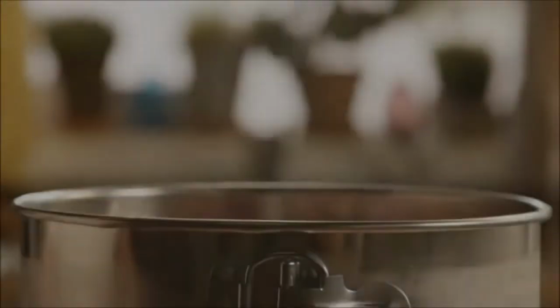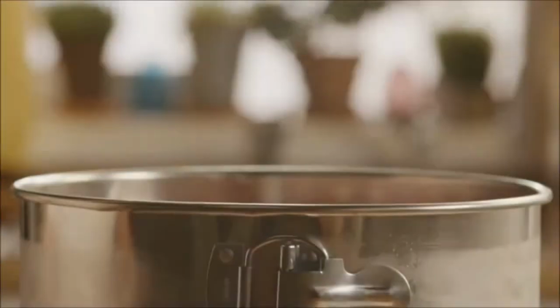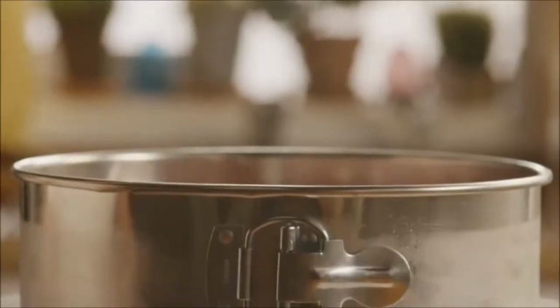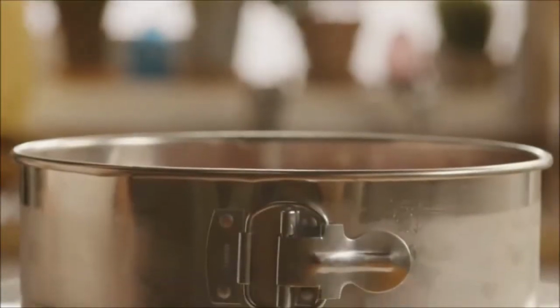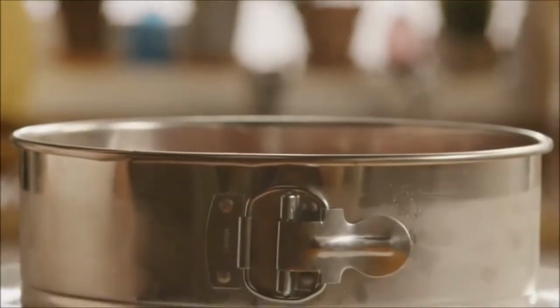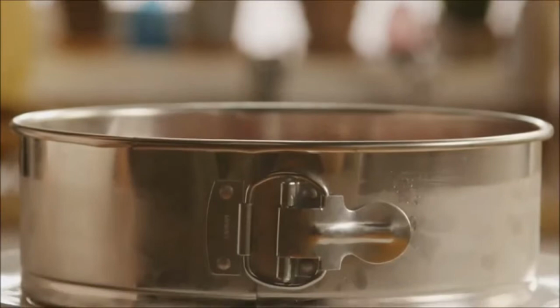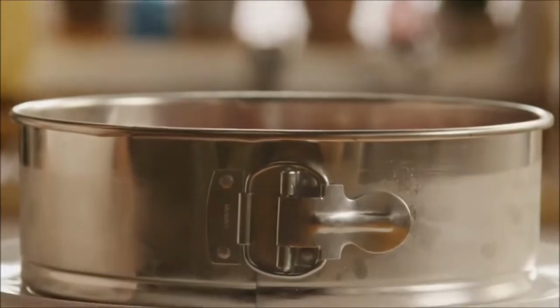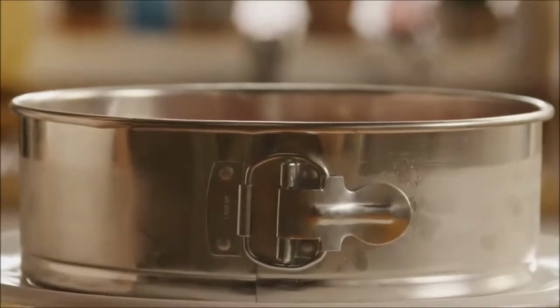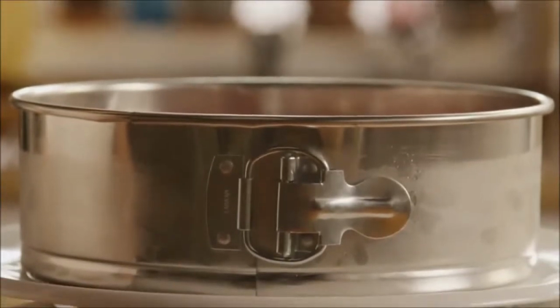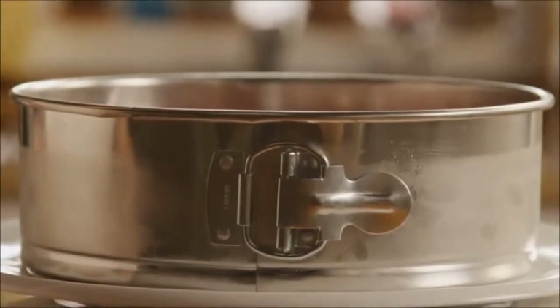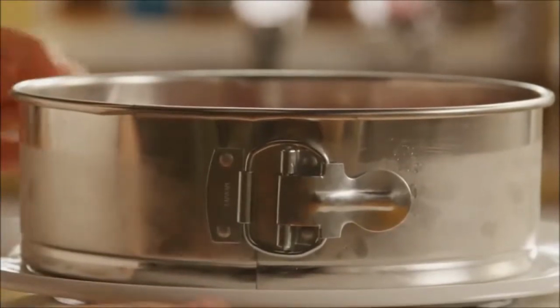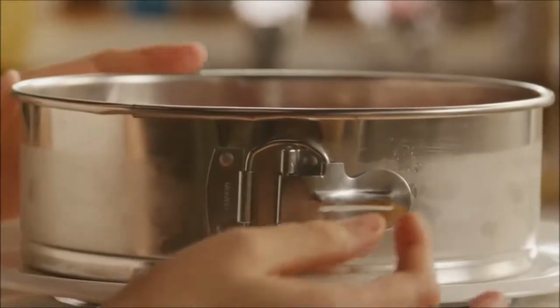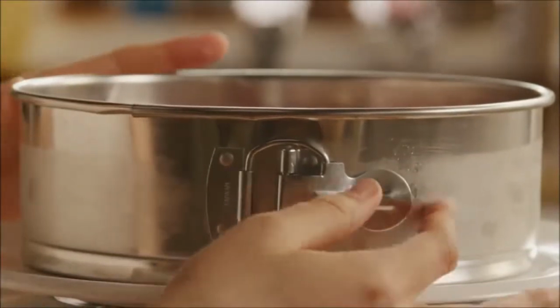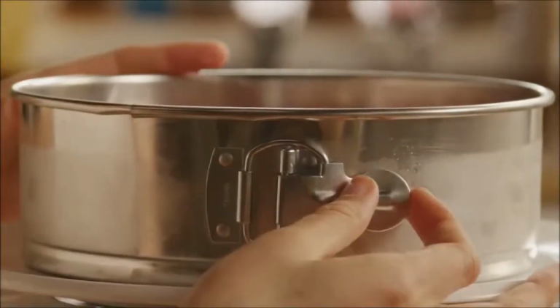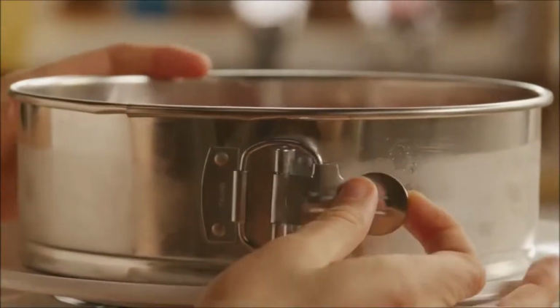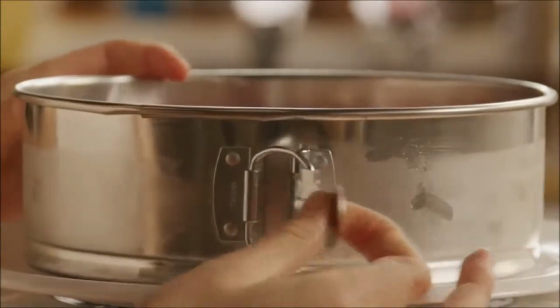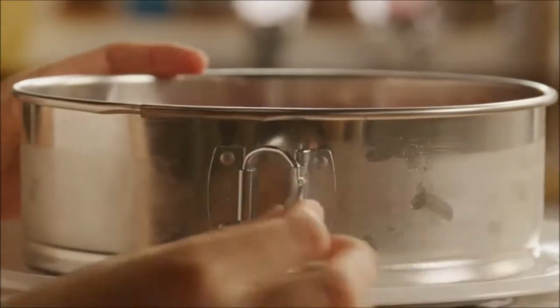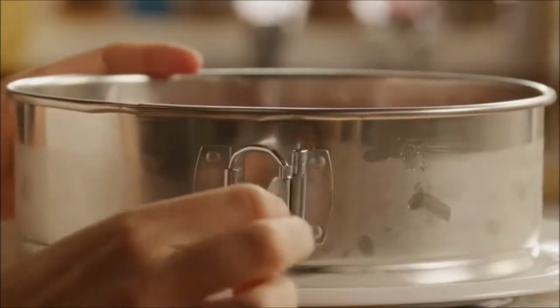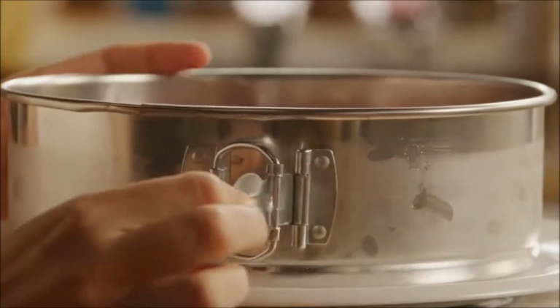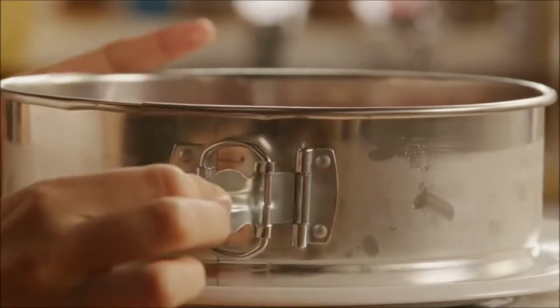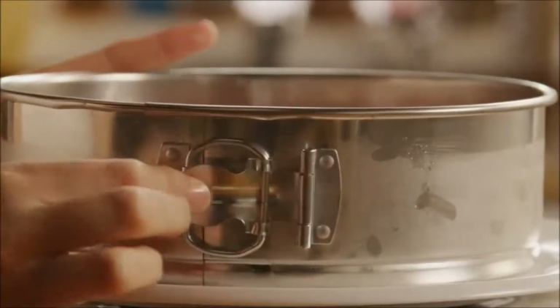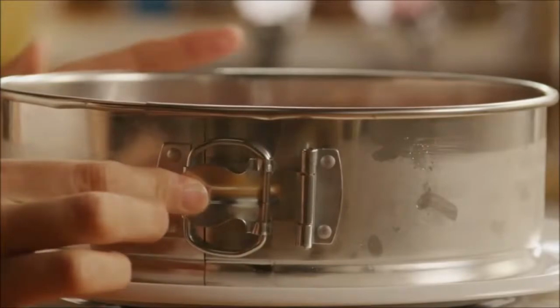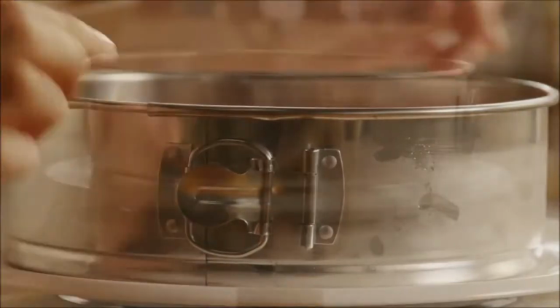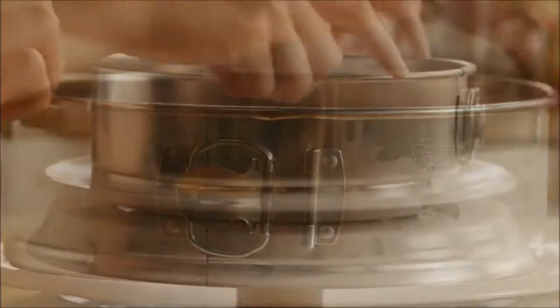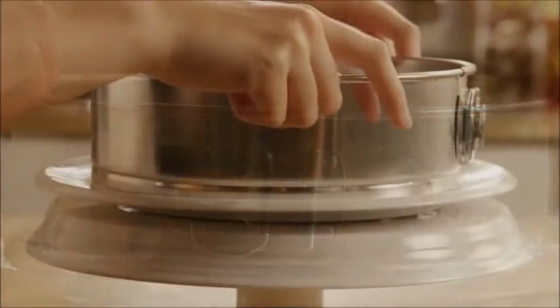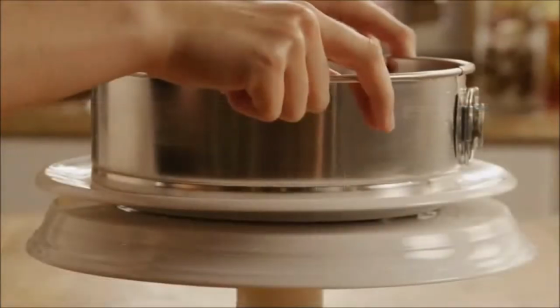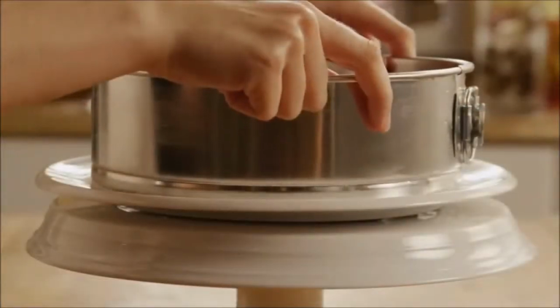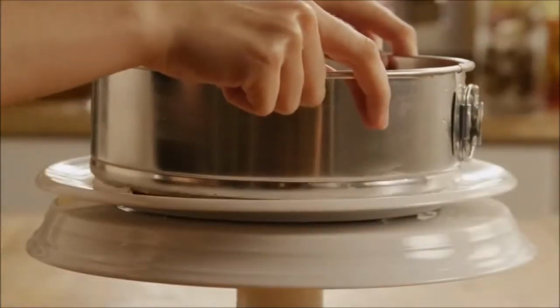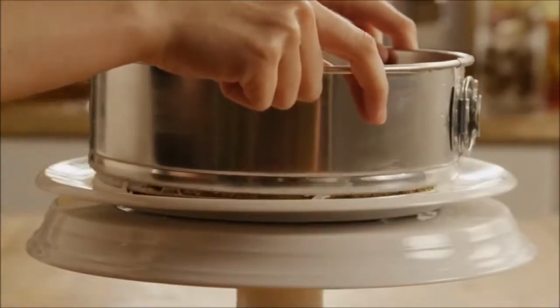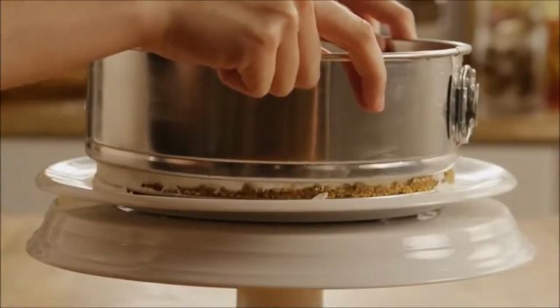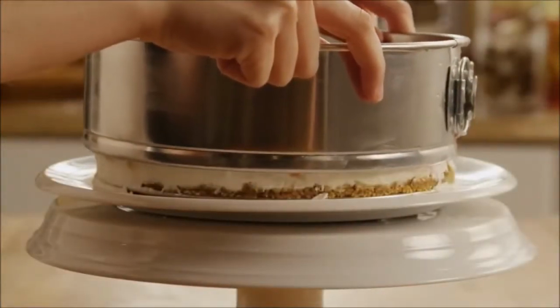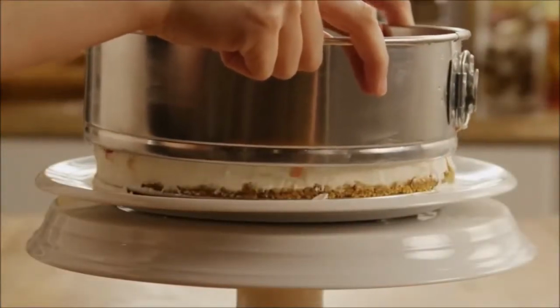Just before serving, place the cheesecake on a platter or cake stand, and gently remove the sides of the springform pan.